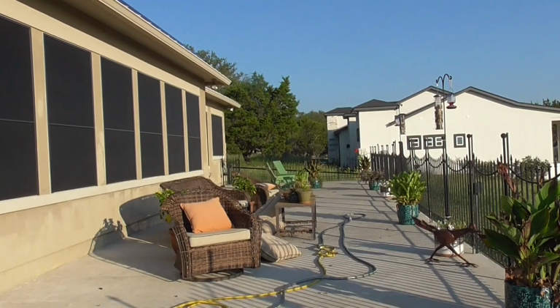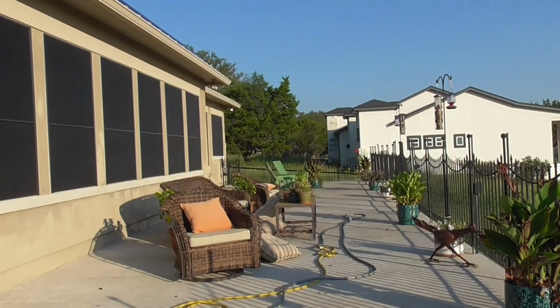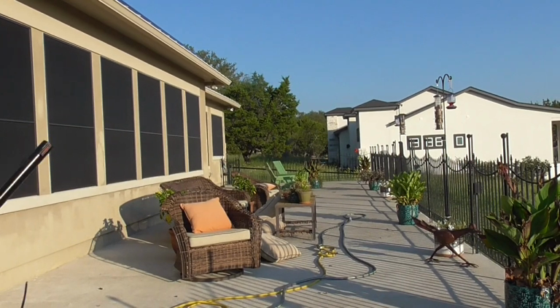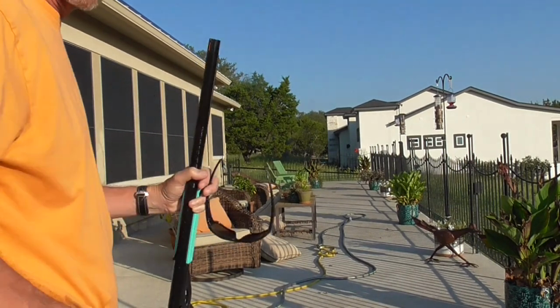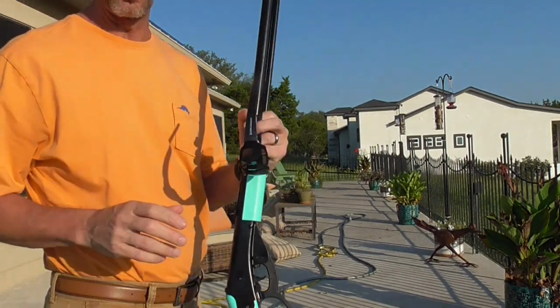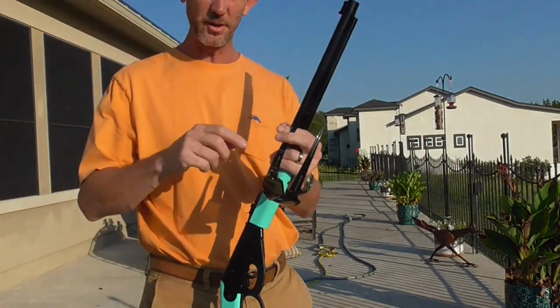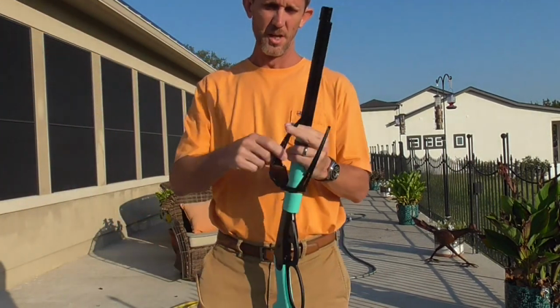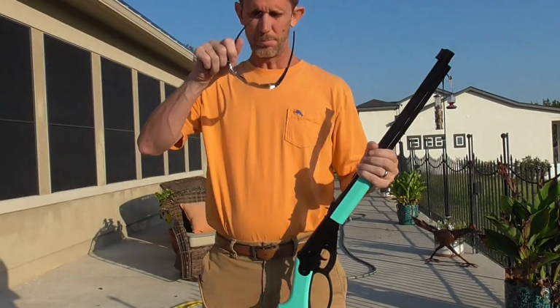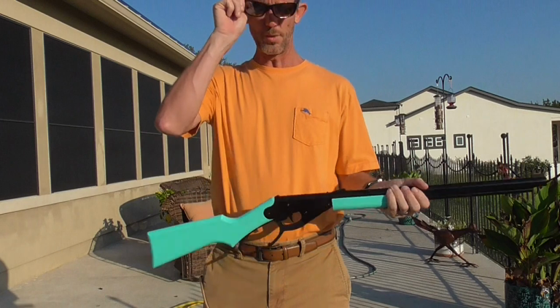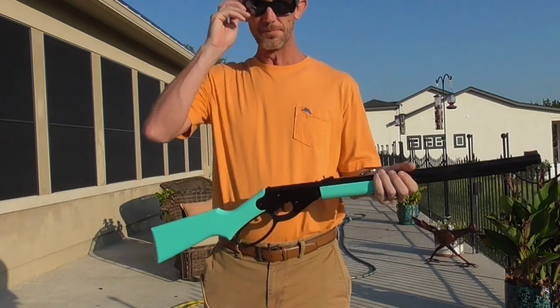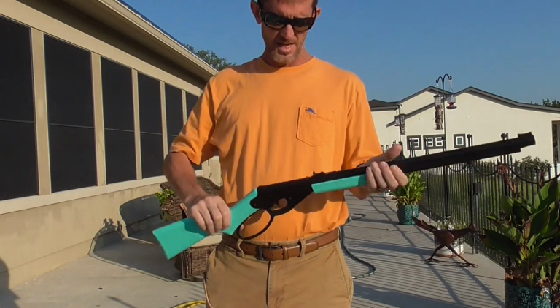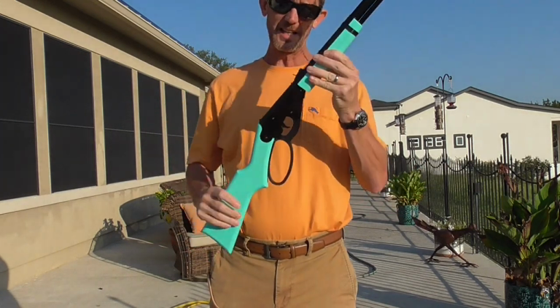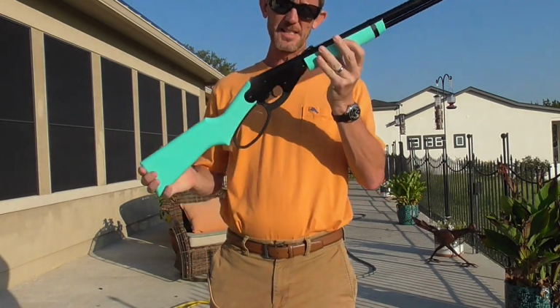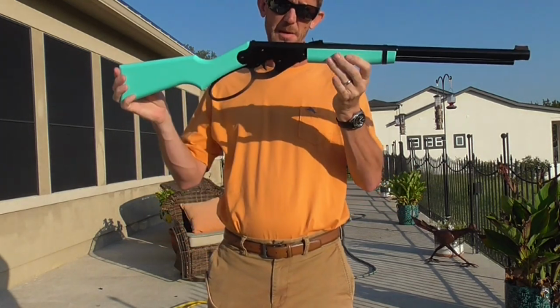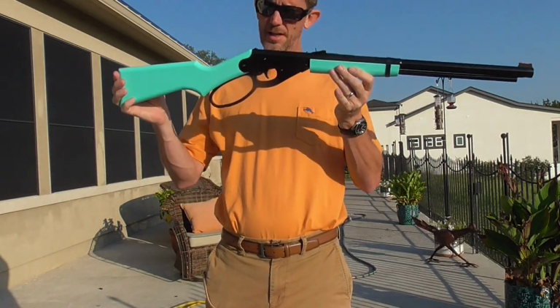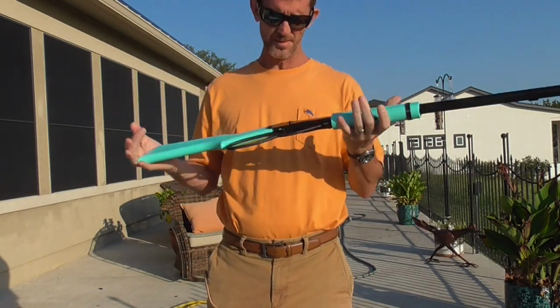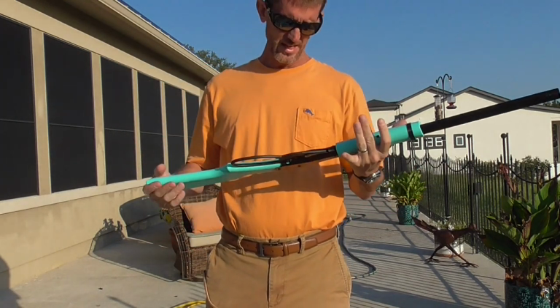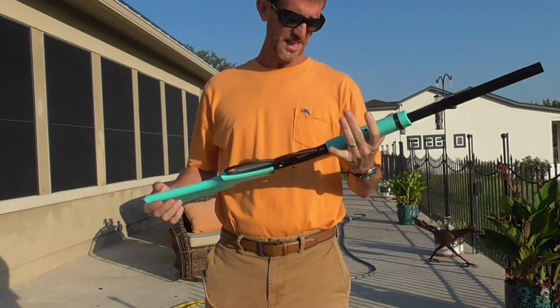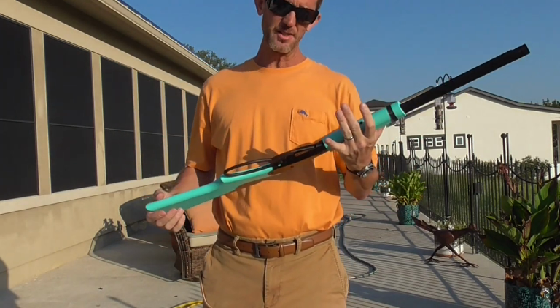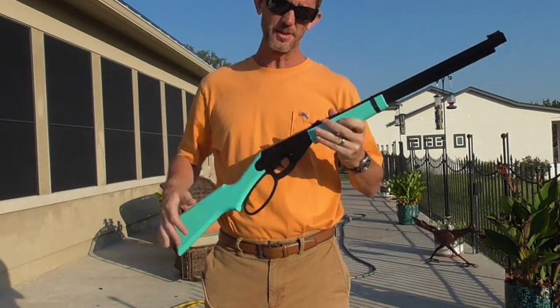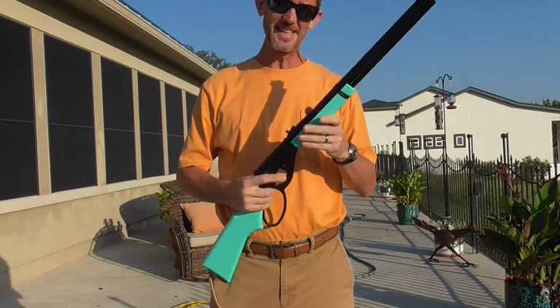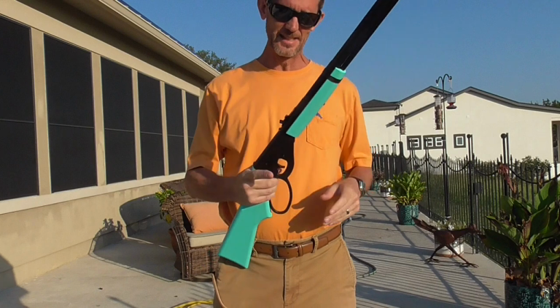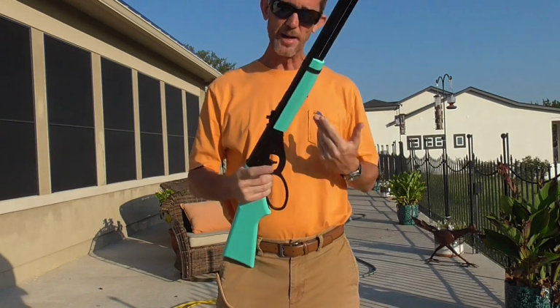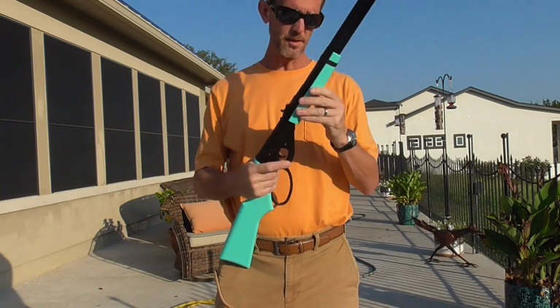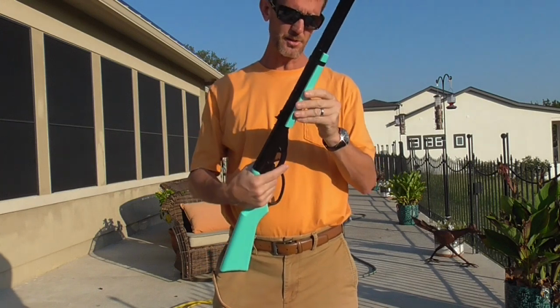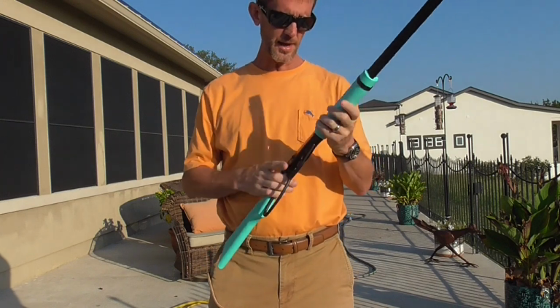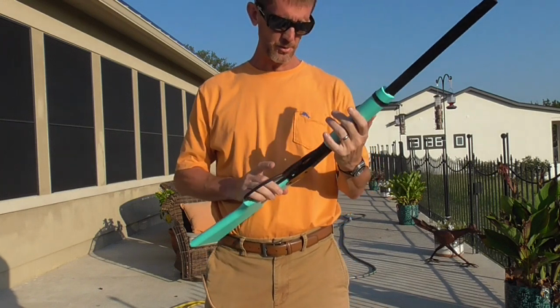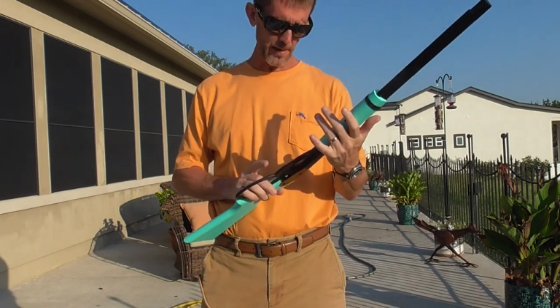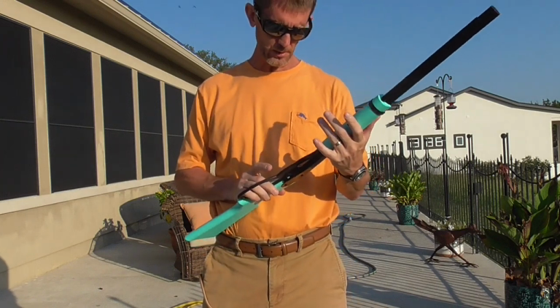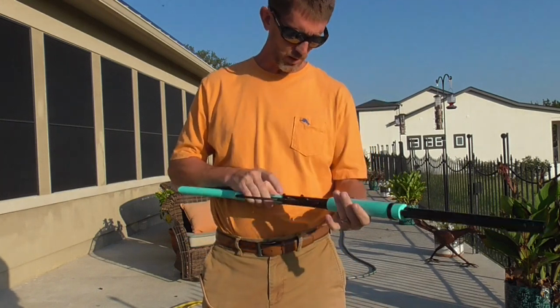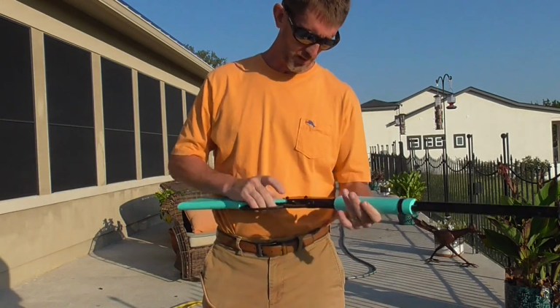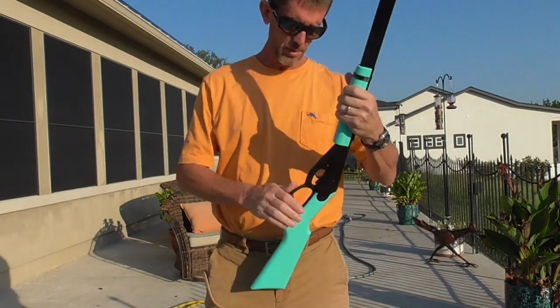Hey guys, Quinn here — Tactical and Practical. Hope you're doing well. Got my kid this BB gun here. It's very similar to the Daisy Red Ryder, which is what I was going to buy her. They're about 29 bucks at Walmart.